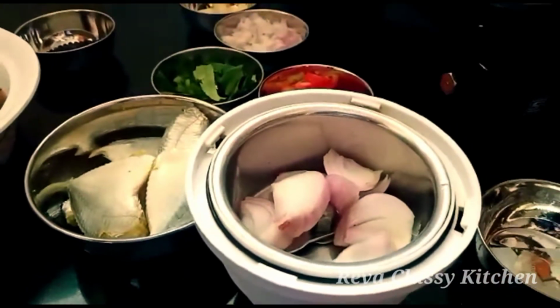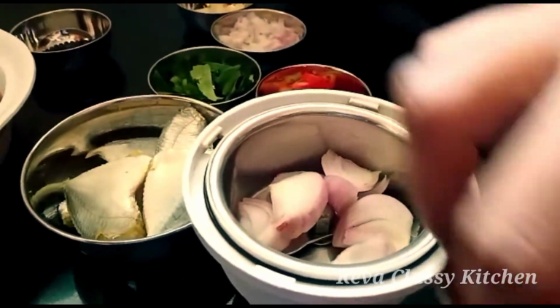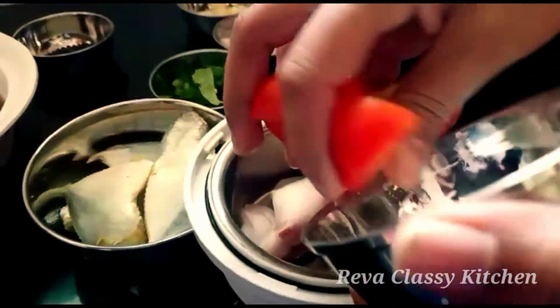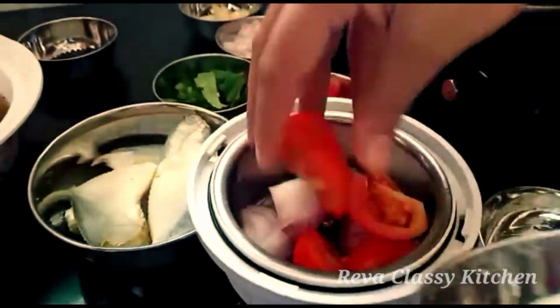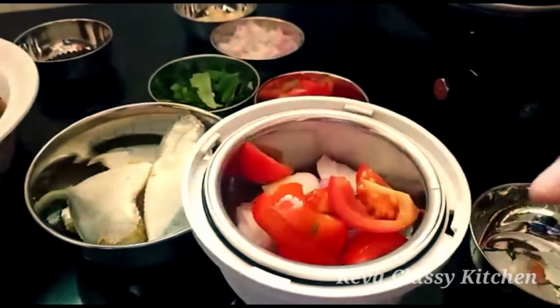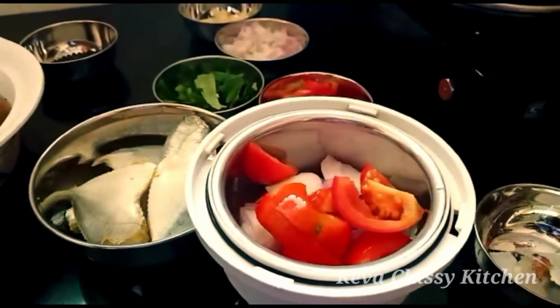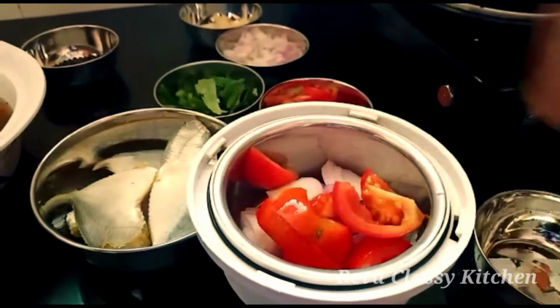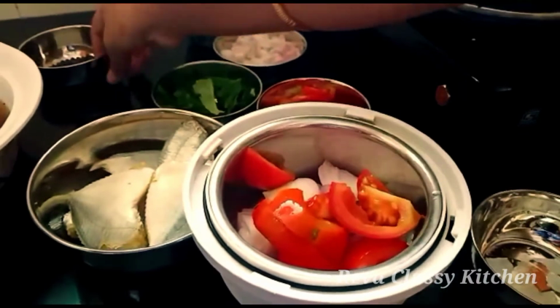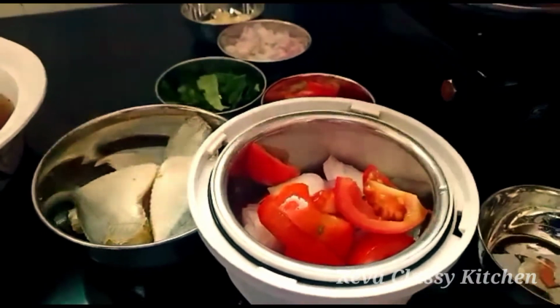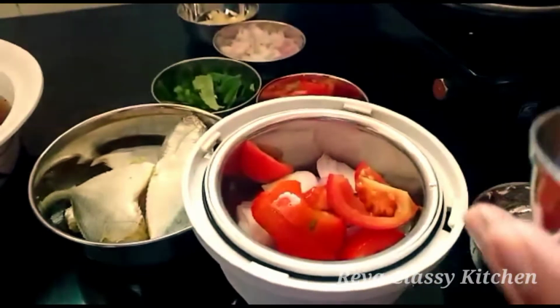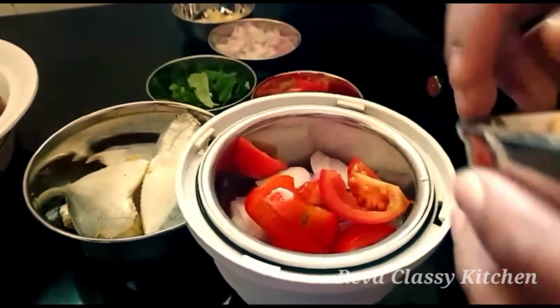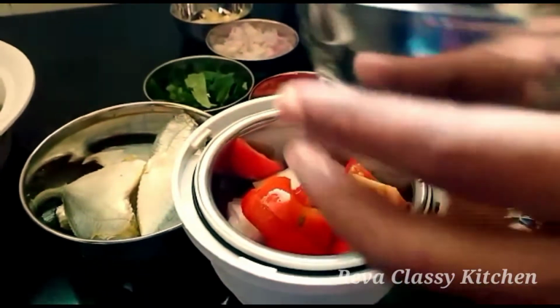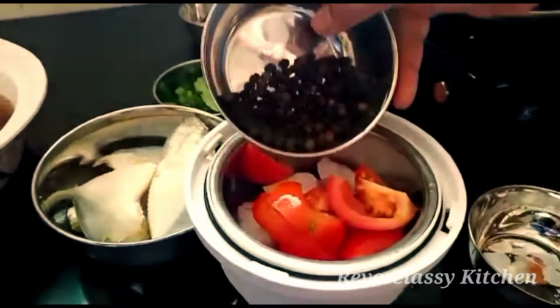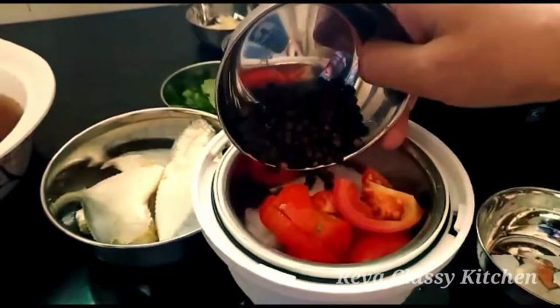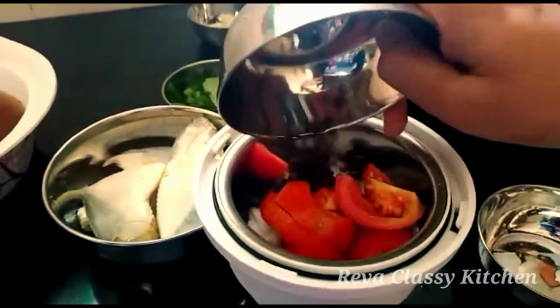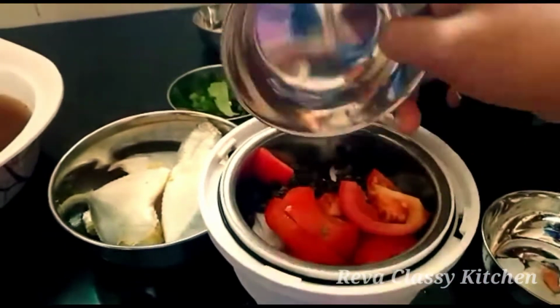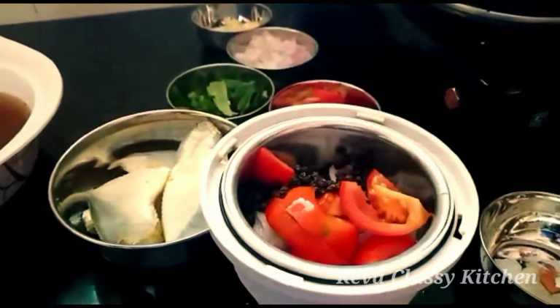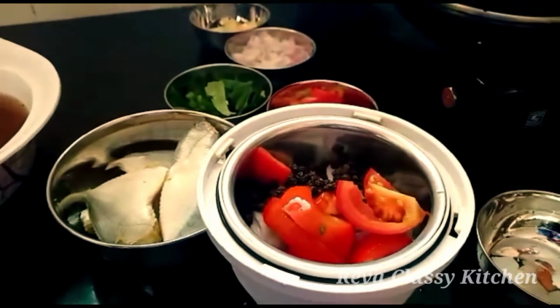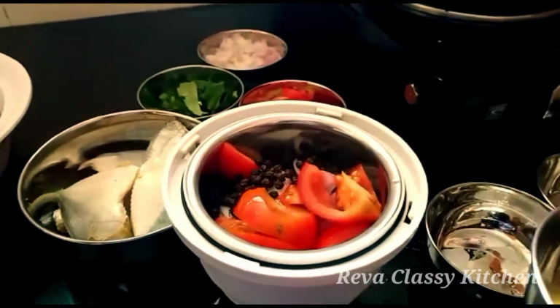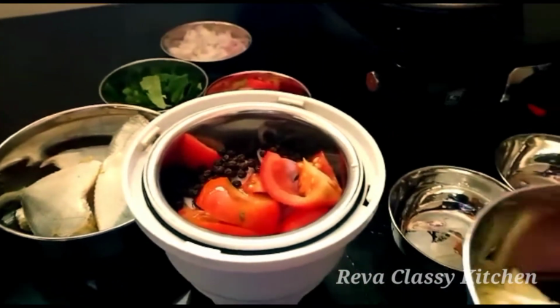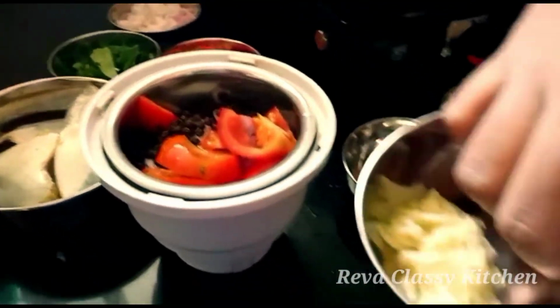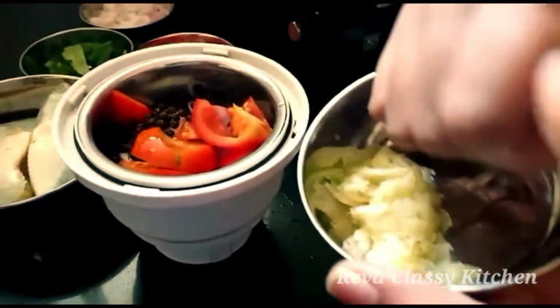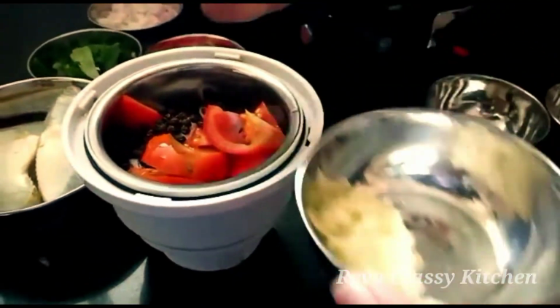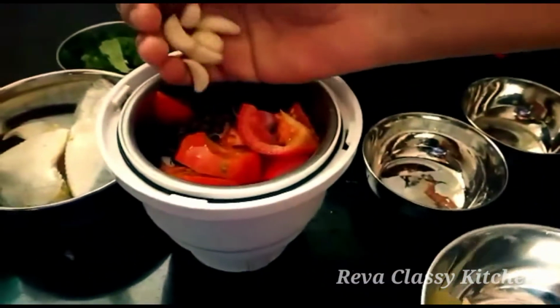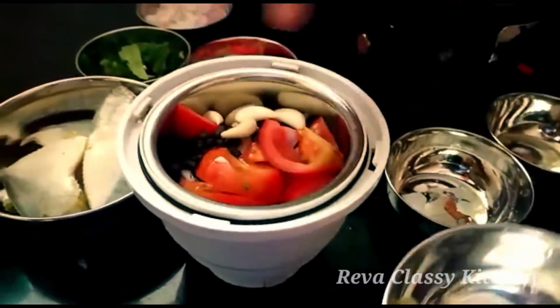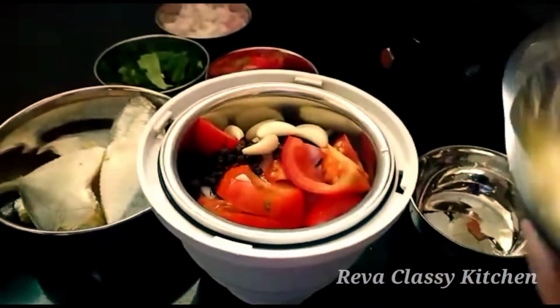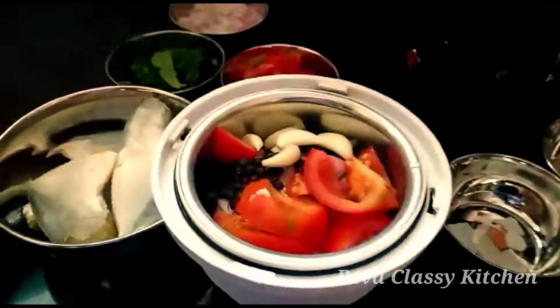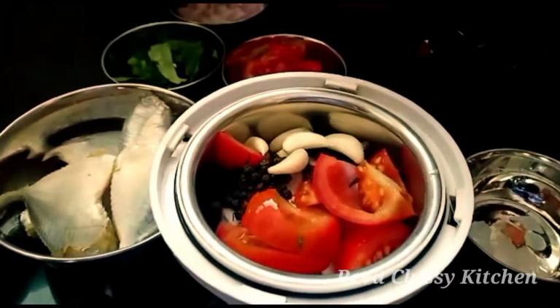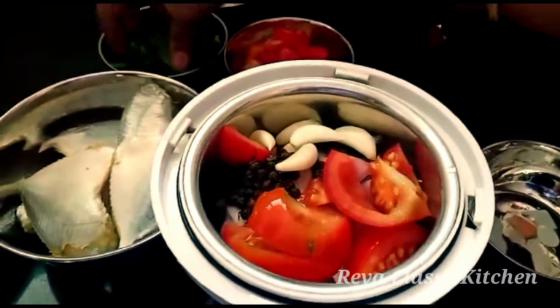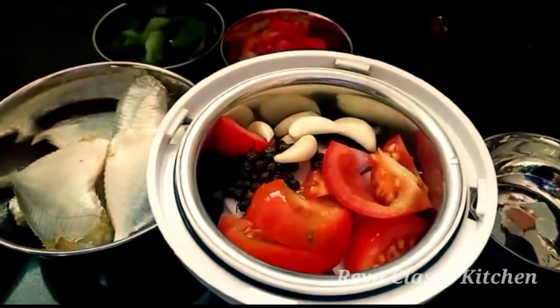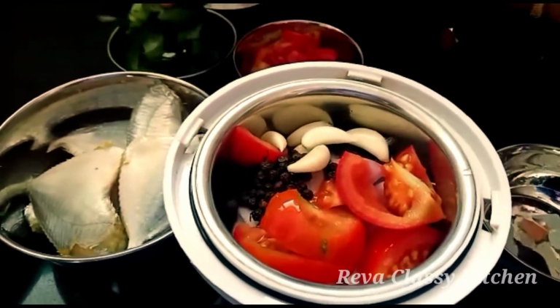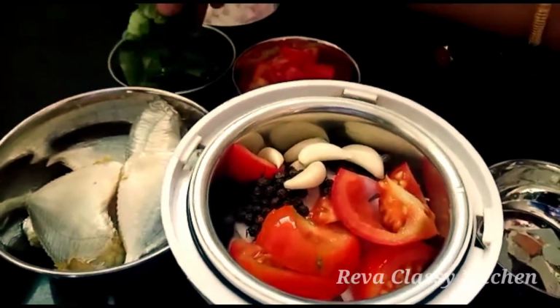Add 1 spoon of sauce, then add 4 spoons of sauce, and add a little bit more sauce.